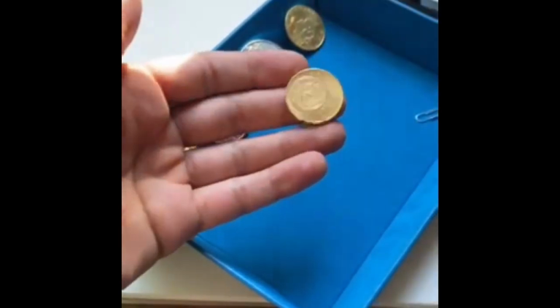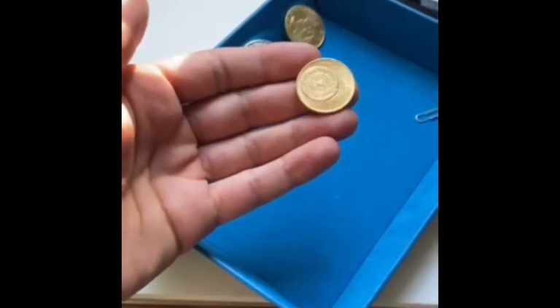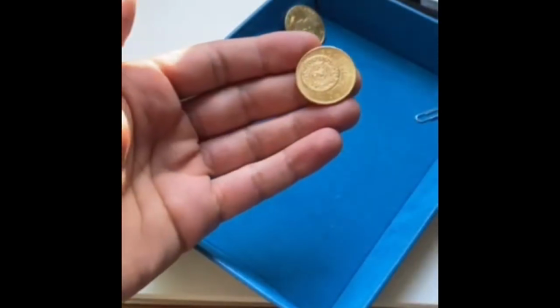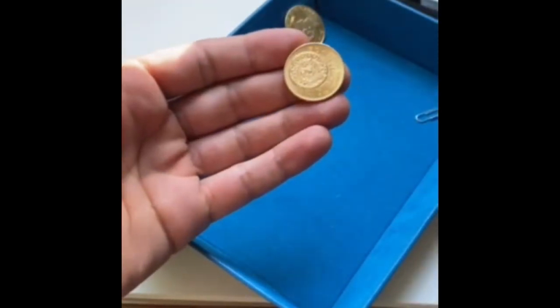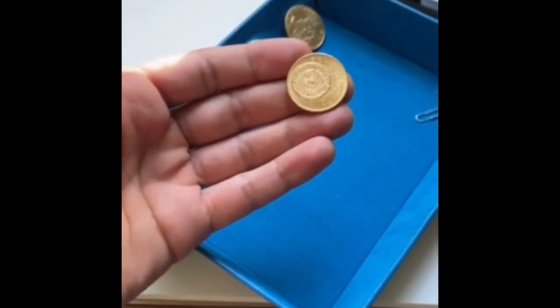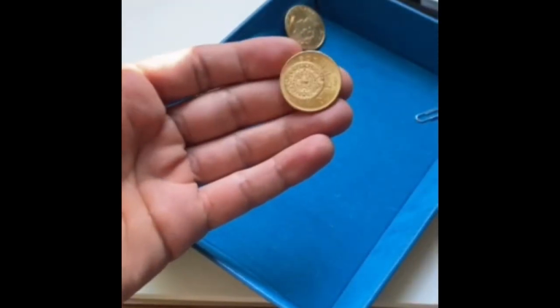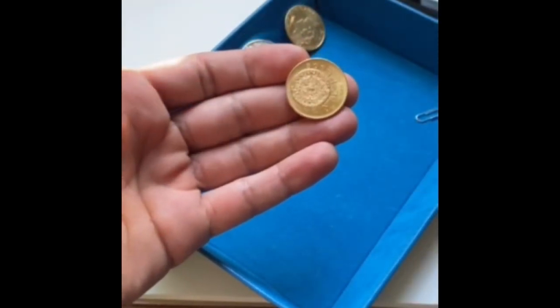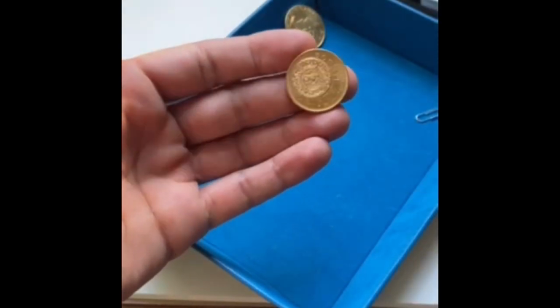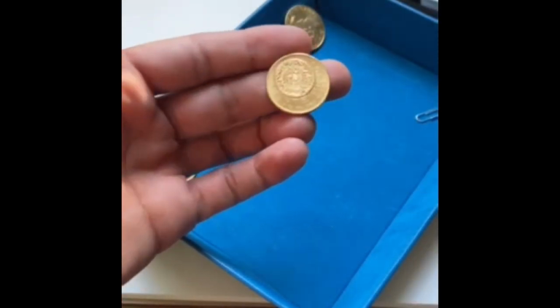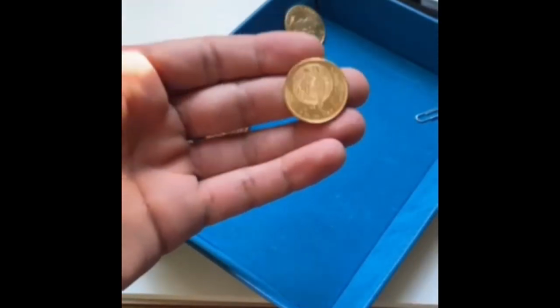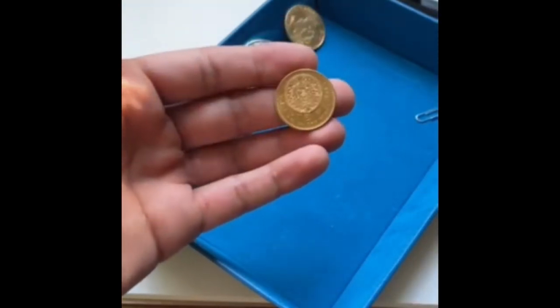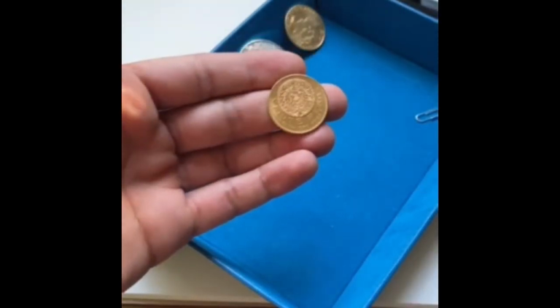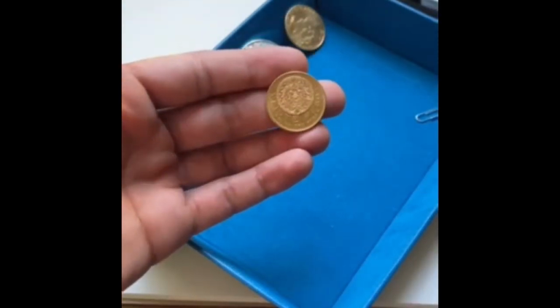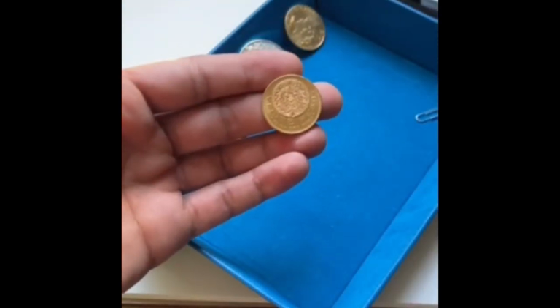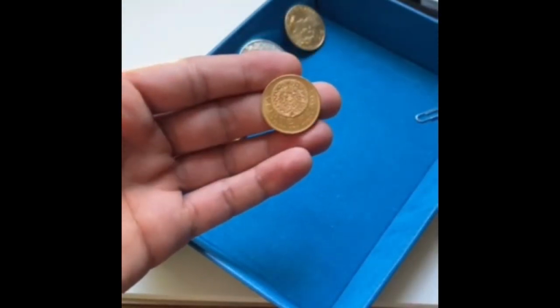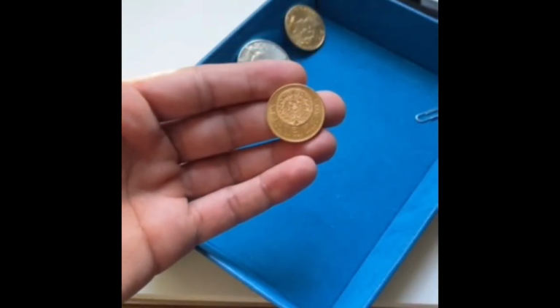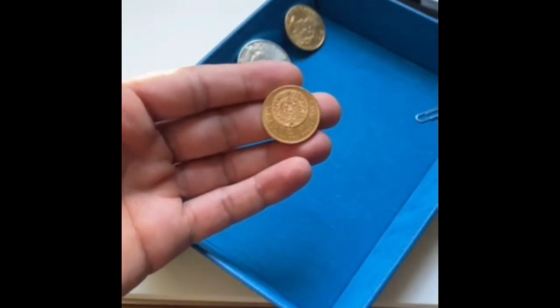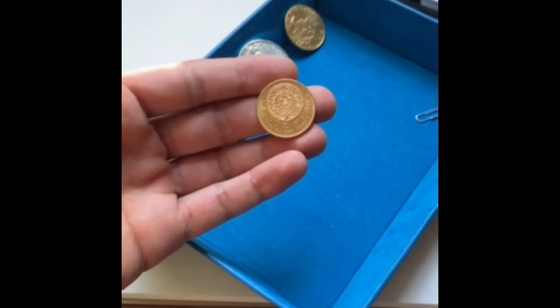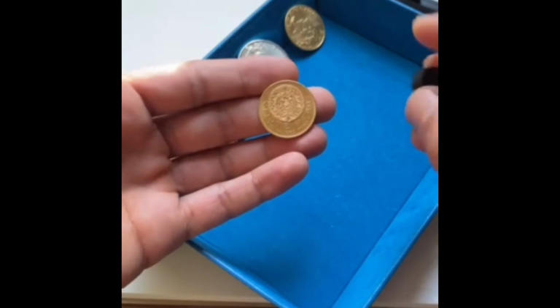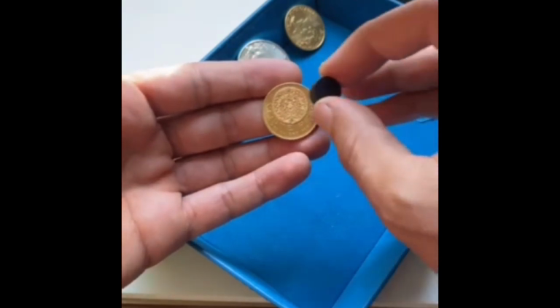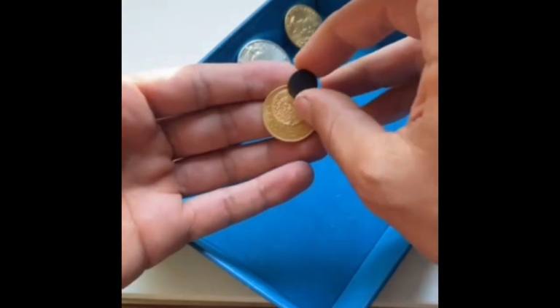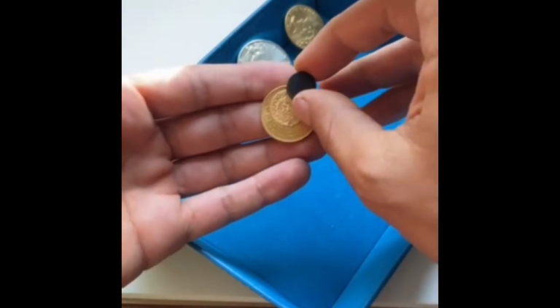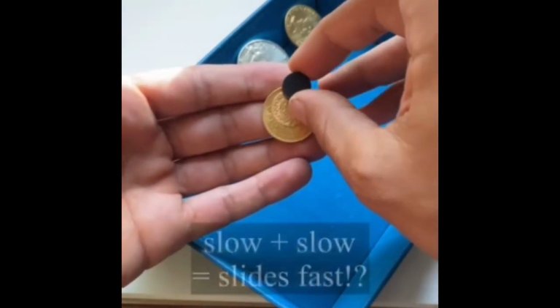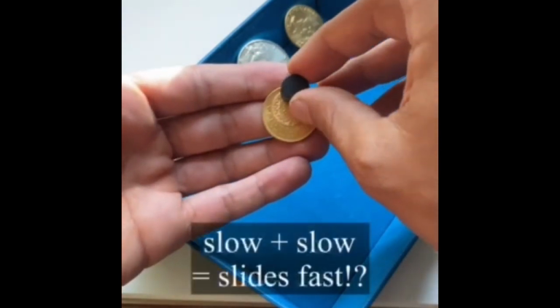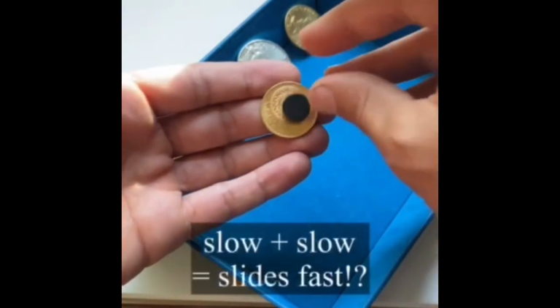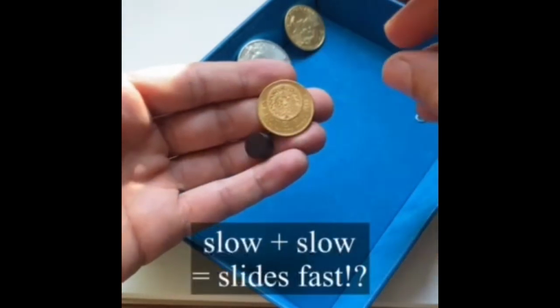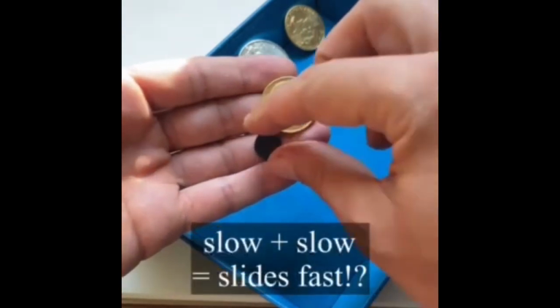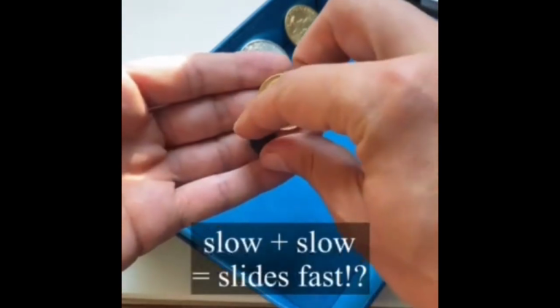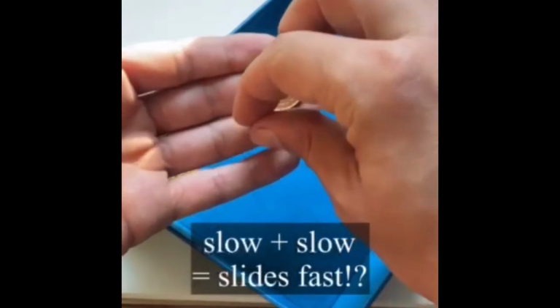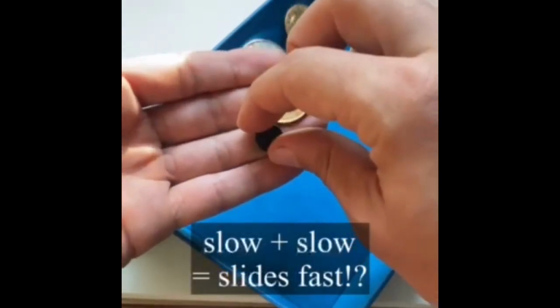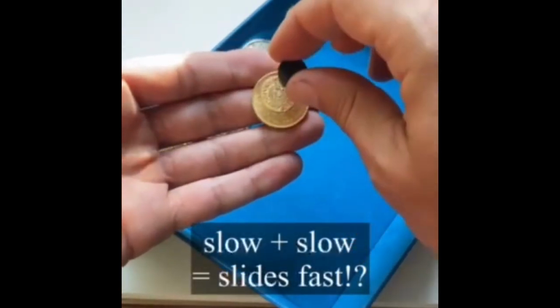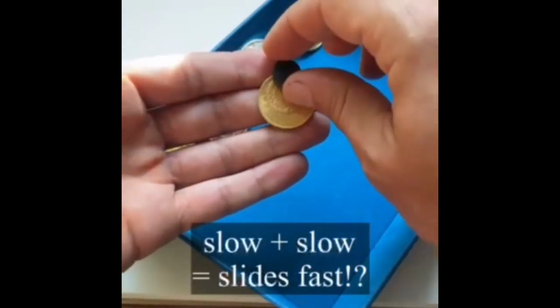This is a 90% gold 20 peso from Mexico — 90% gold, 10% copper. There's no silver in this. And it also slides down with no resistance.